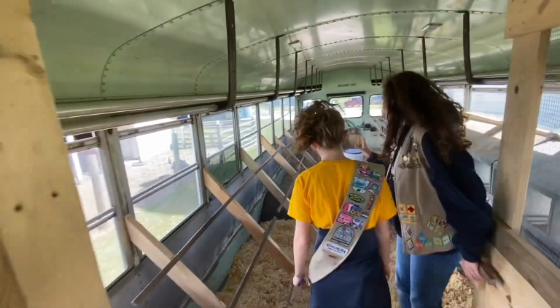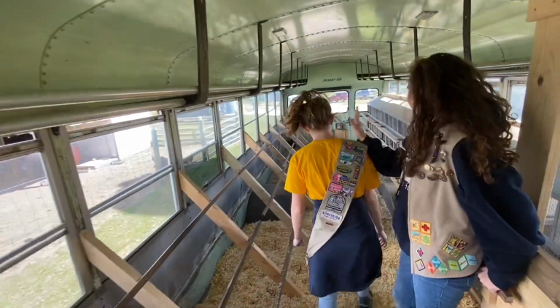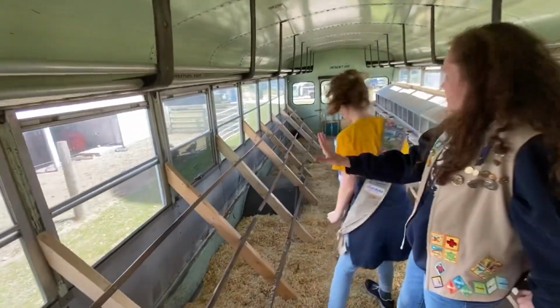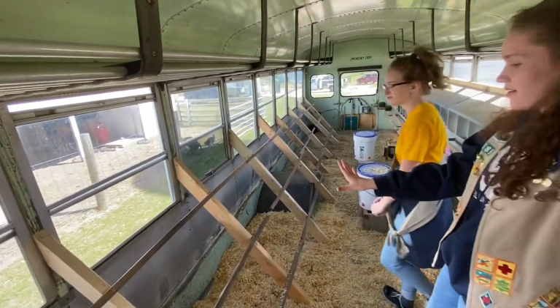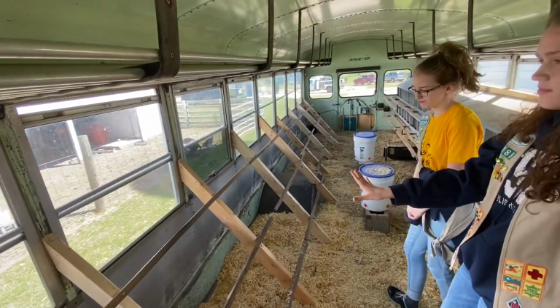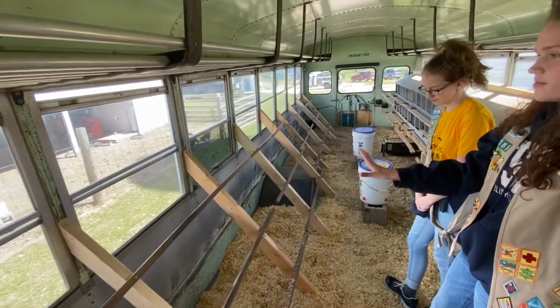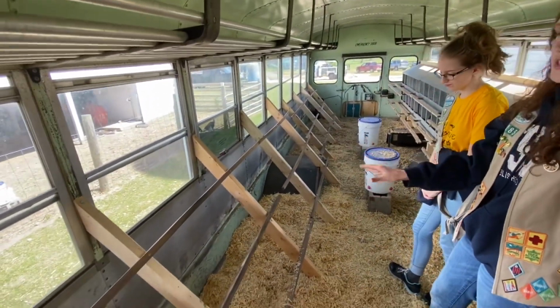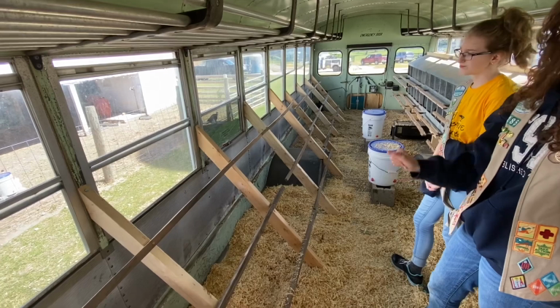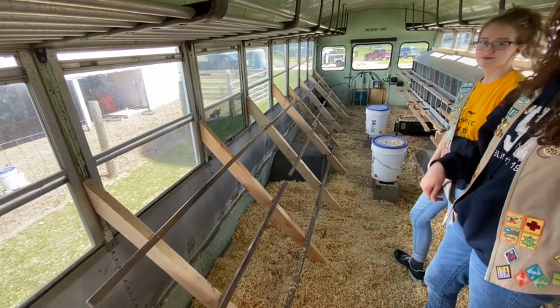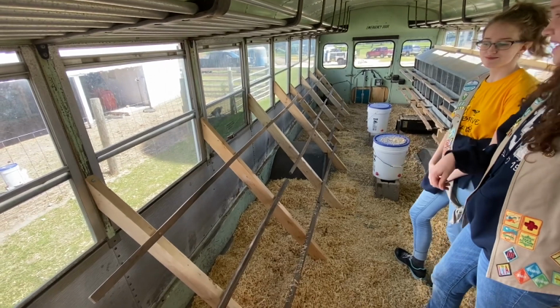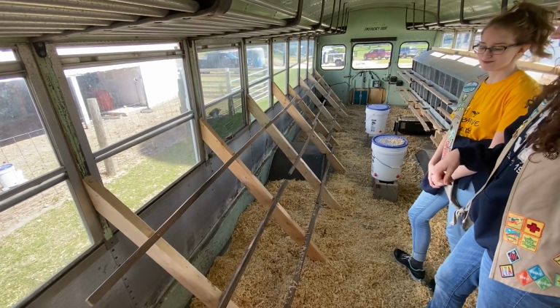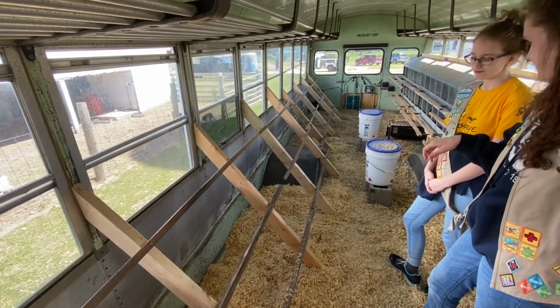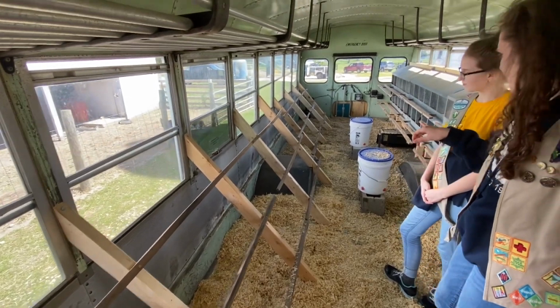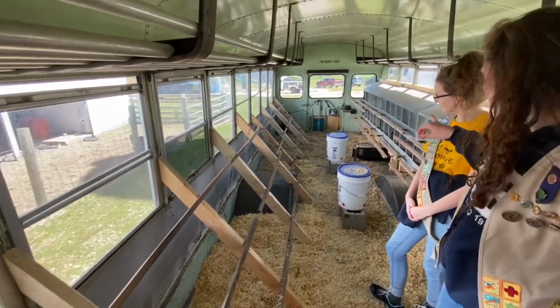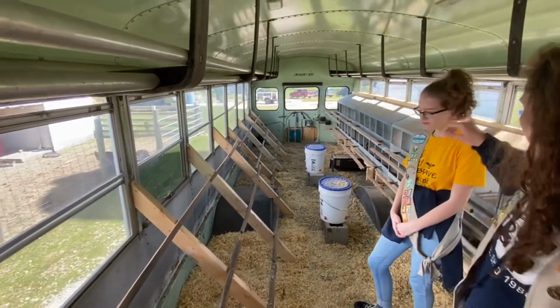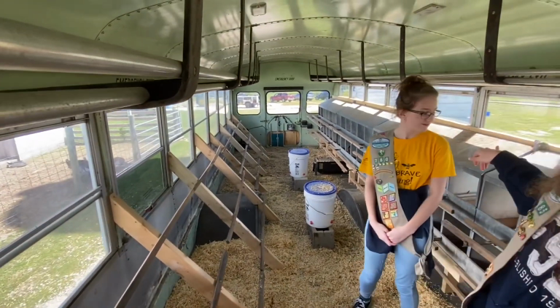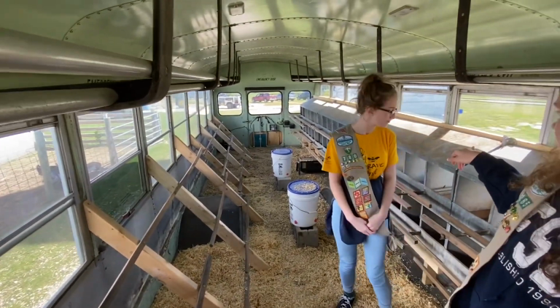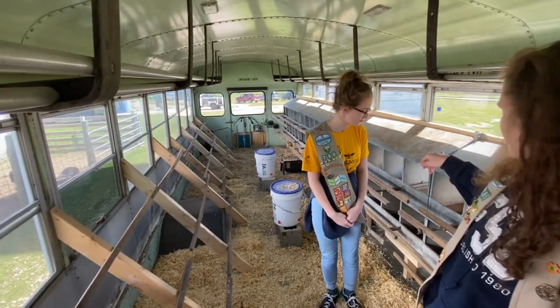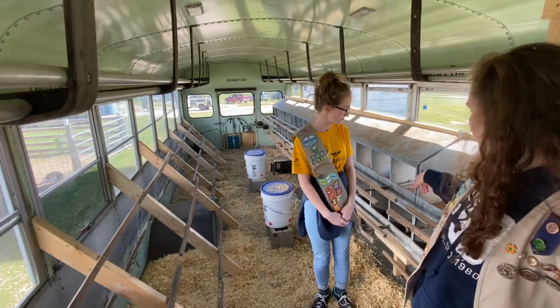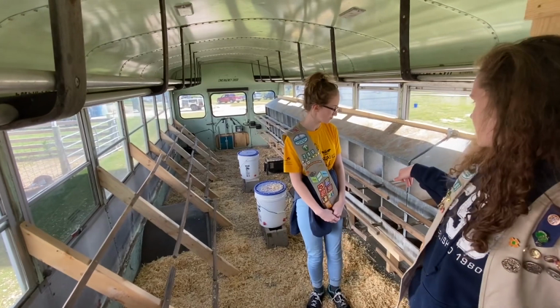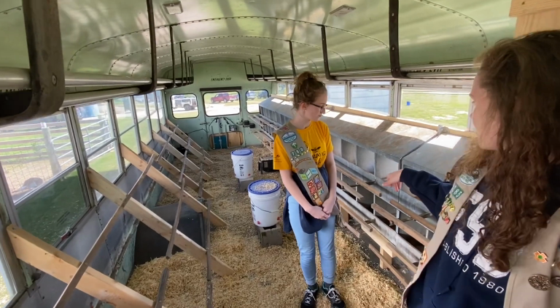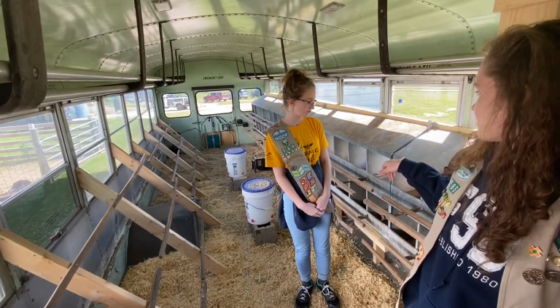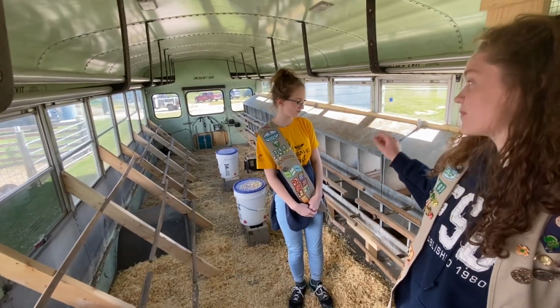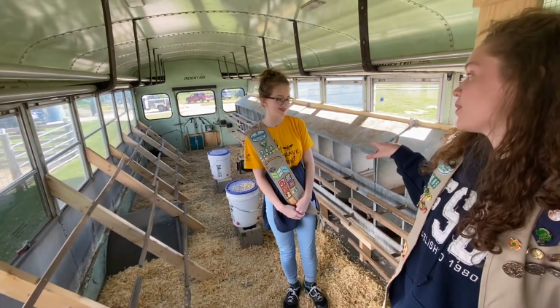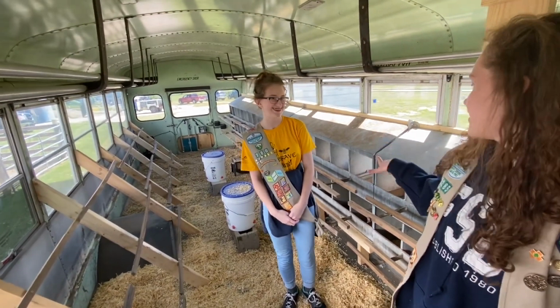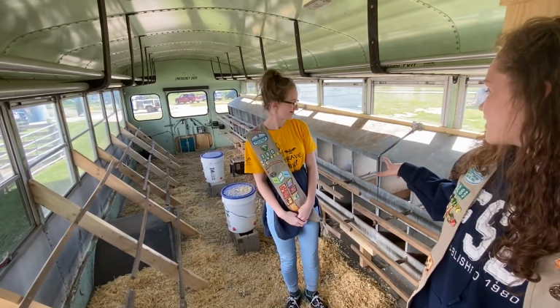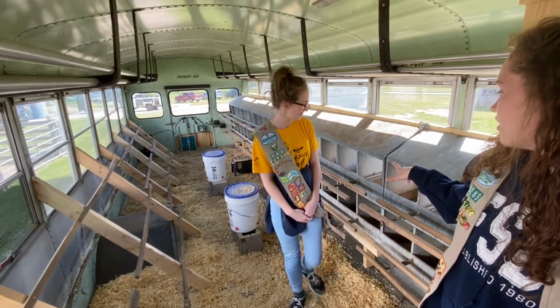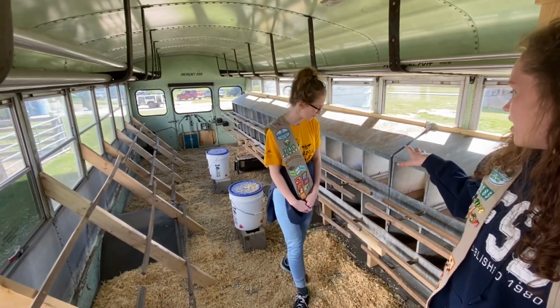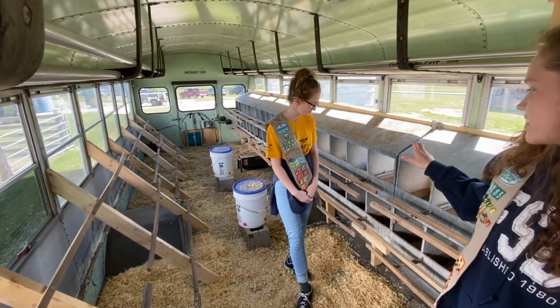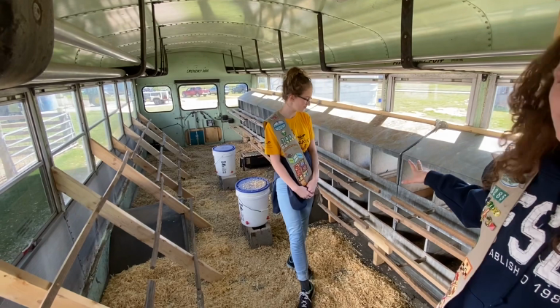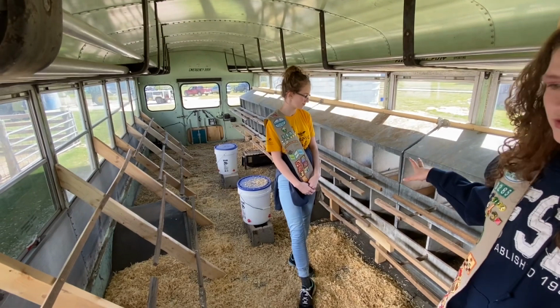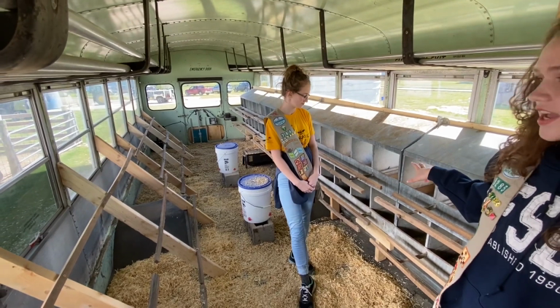On this side we have roosting bars where the chickens can sleep at night when they're inside the bus. And on this side we have nesting boxes — which are a little hard to see because we're in the way — but that's where they can all decide where they want to lay their eggs.